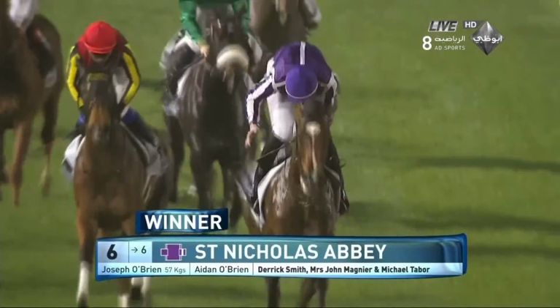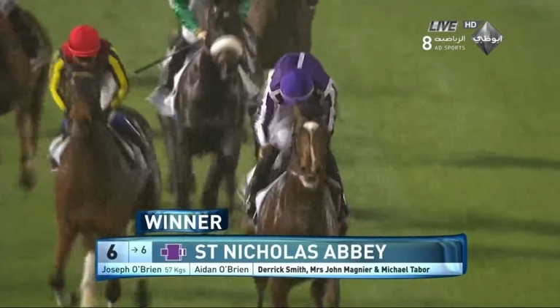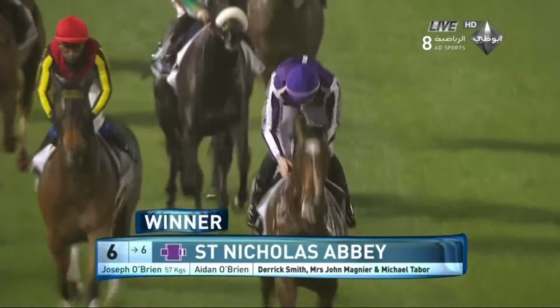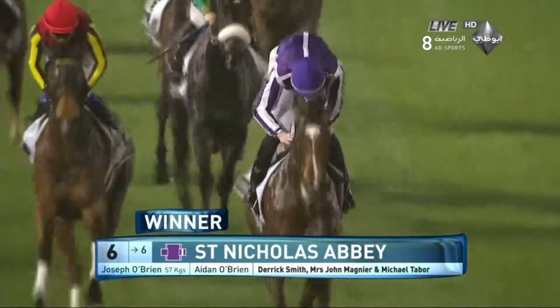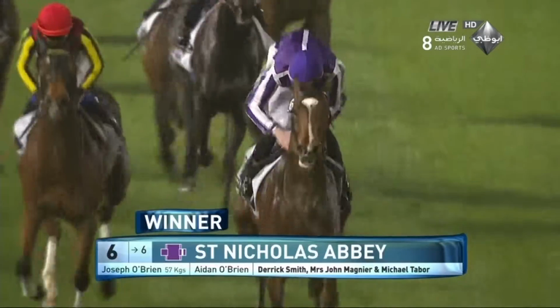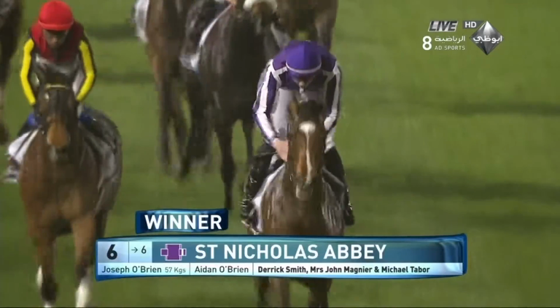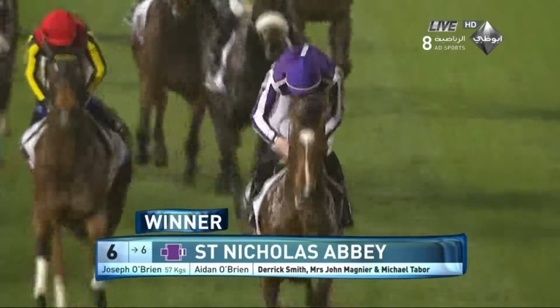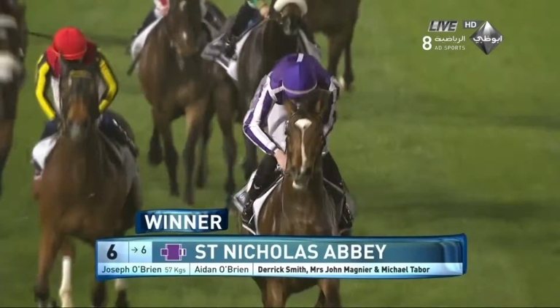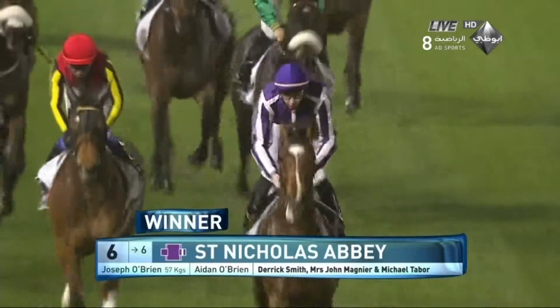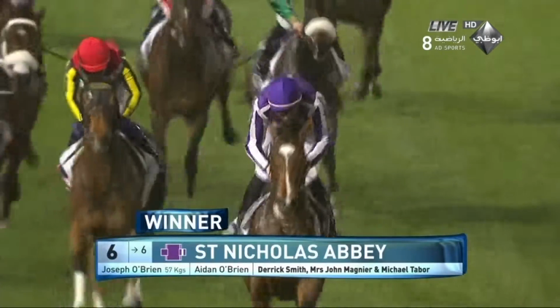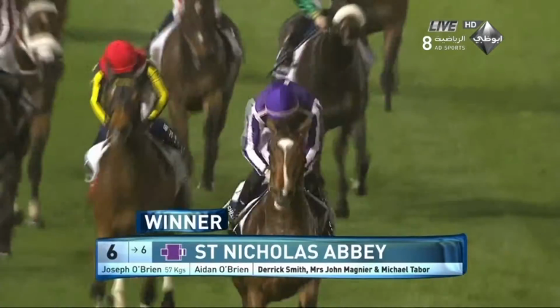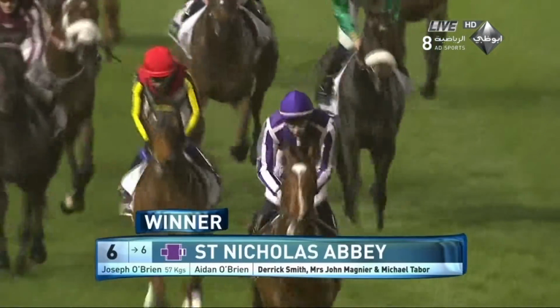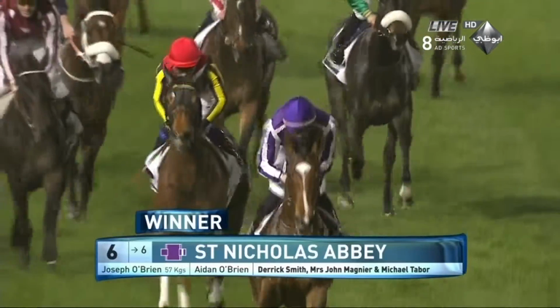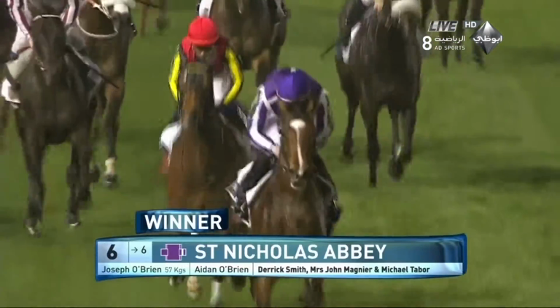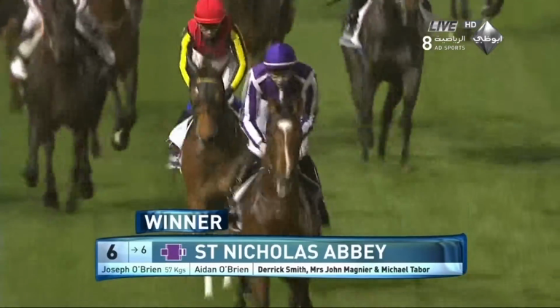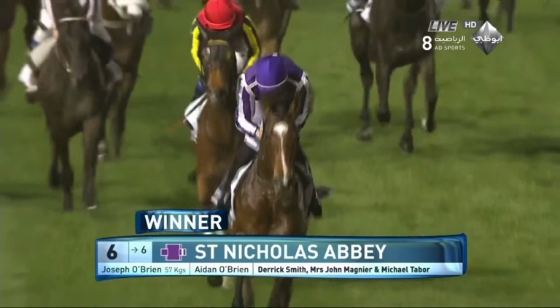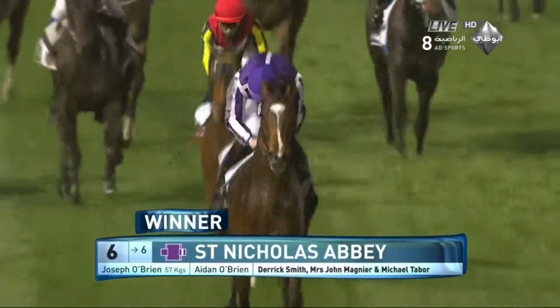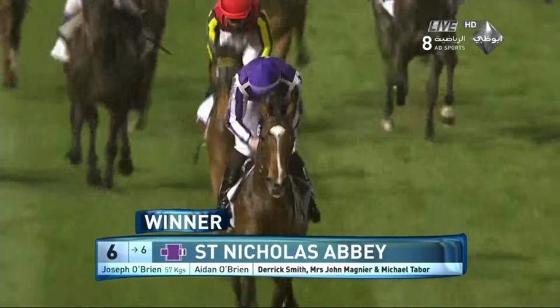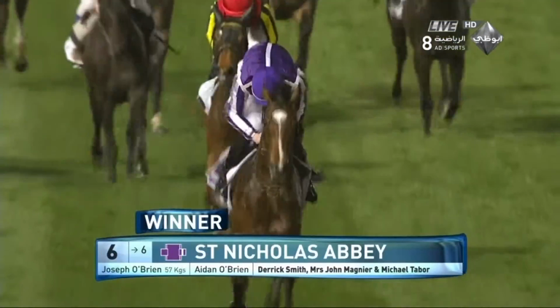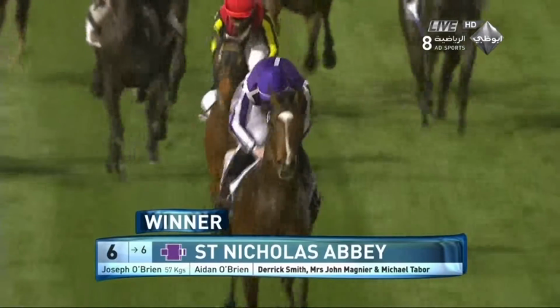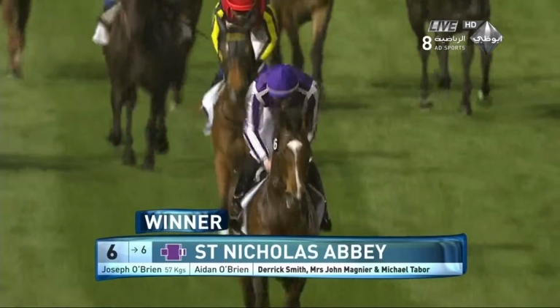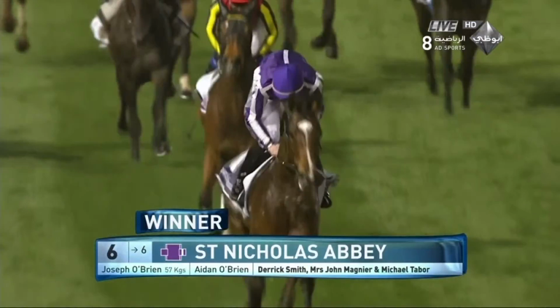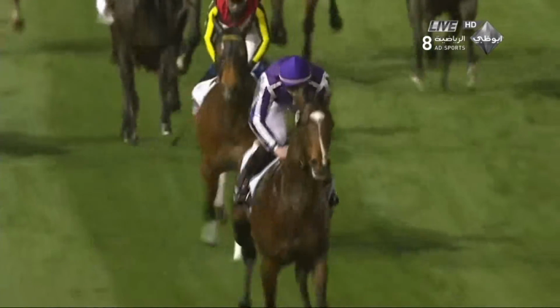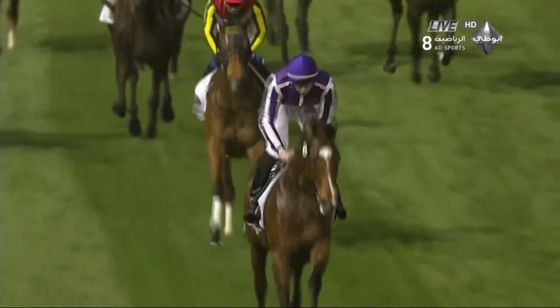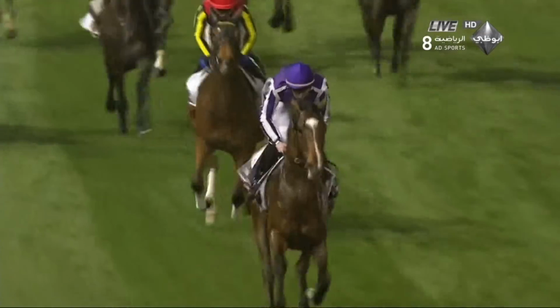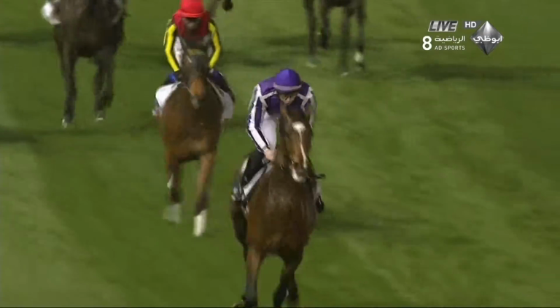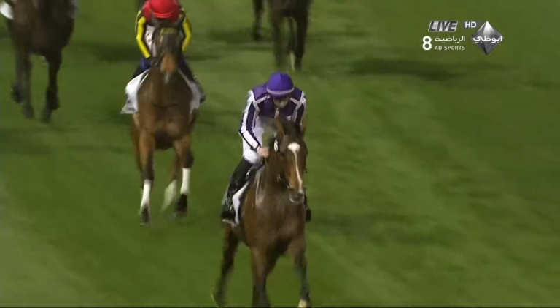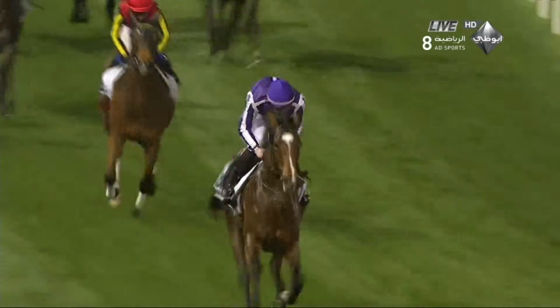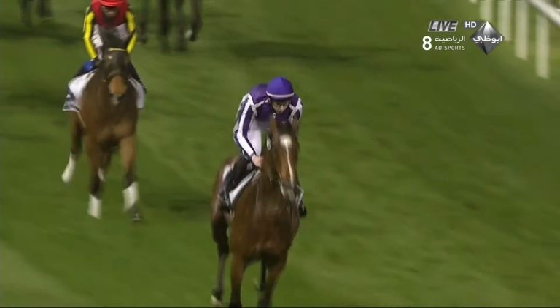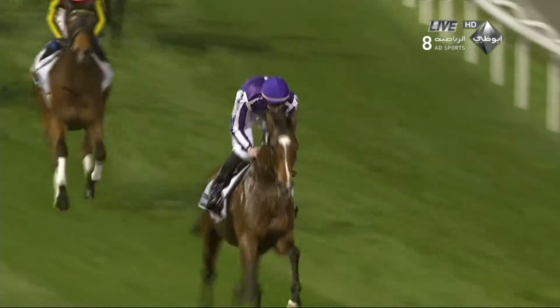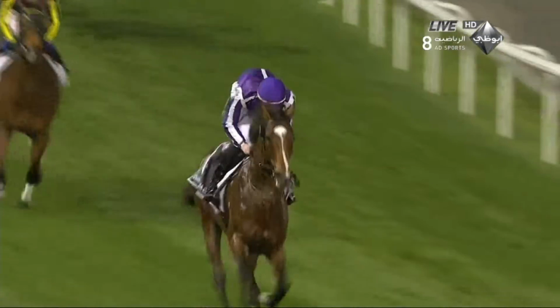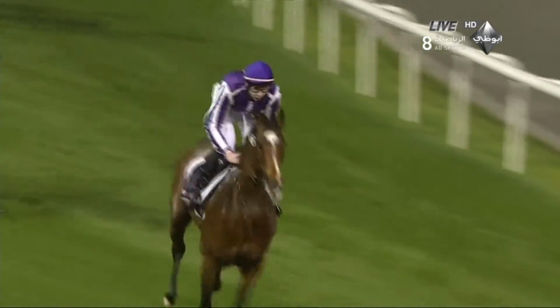Behind those then was Dunedin, then Await the Dawn and Sherritte, Royal Diamond, Girolamo, Prince Bishop, Sherriss, and Trailblazer the last one home.